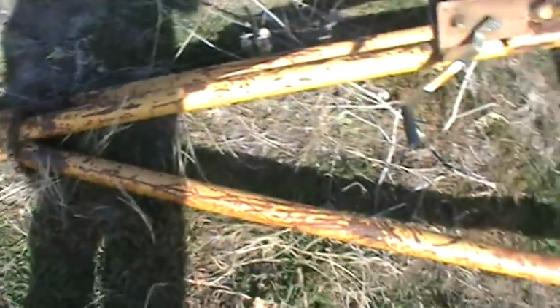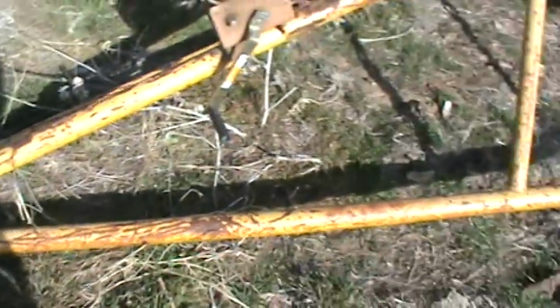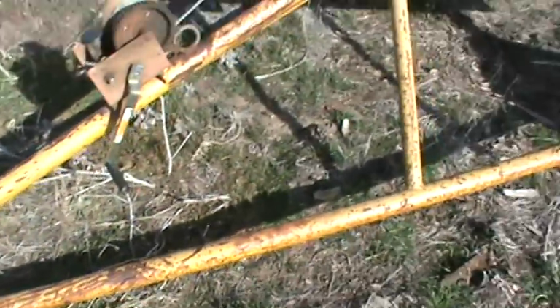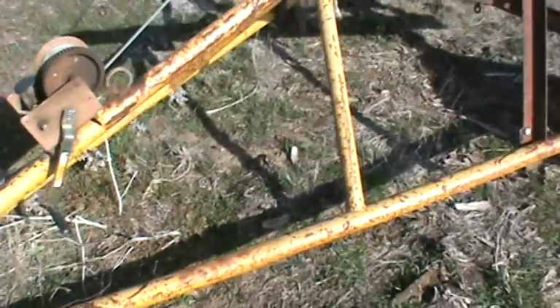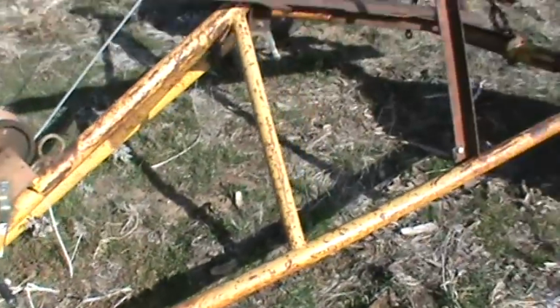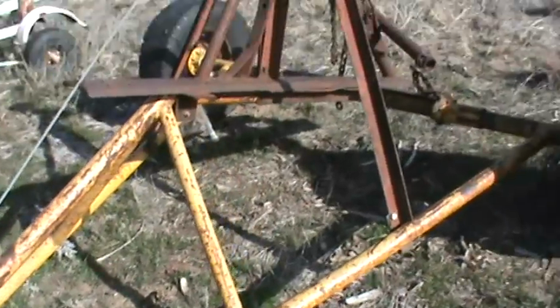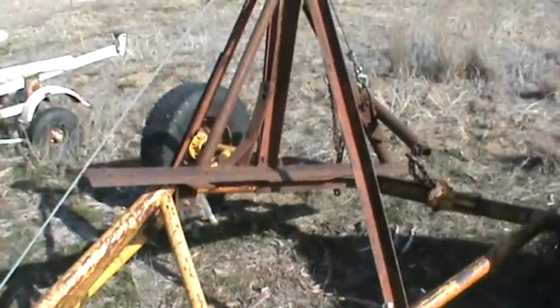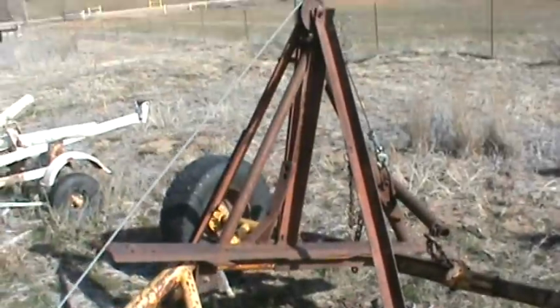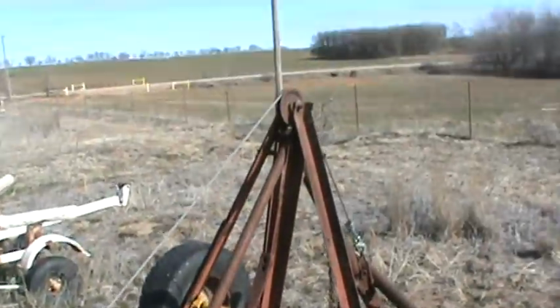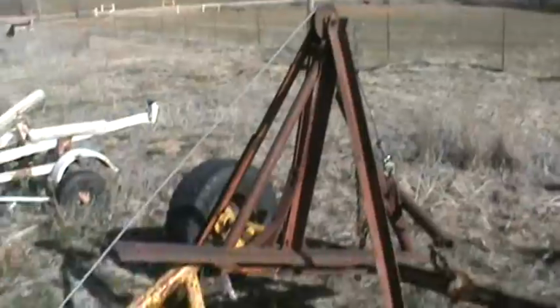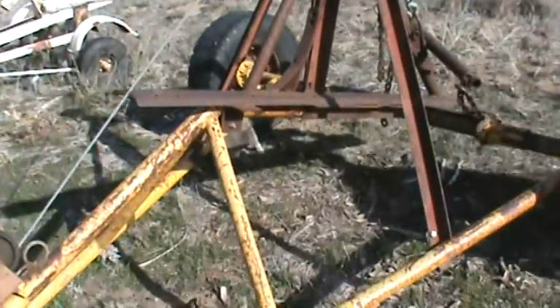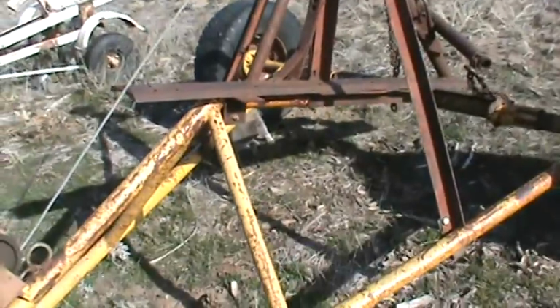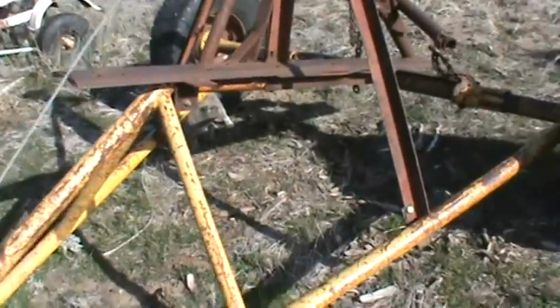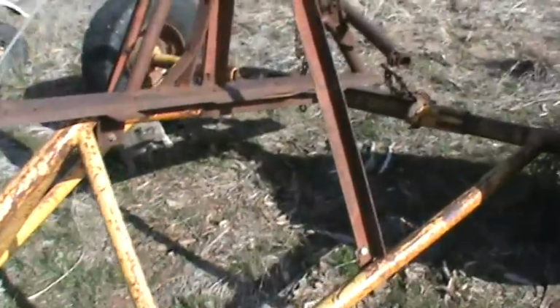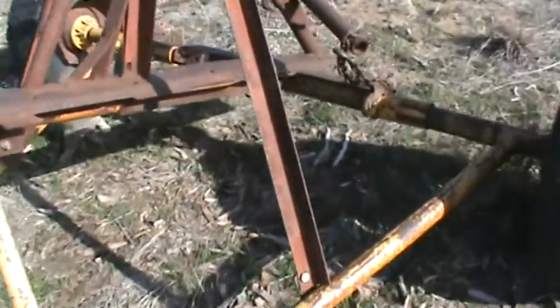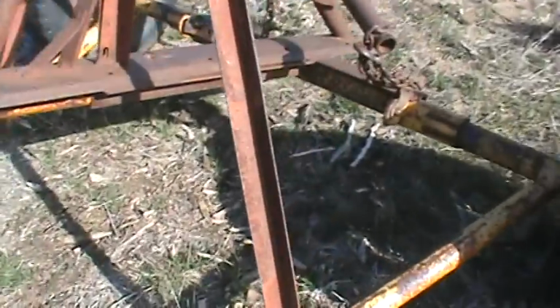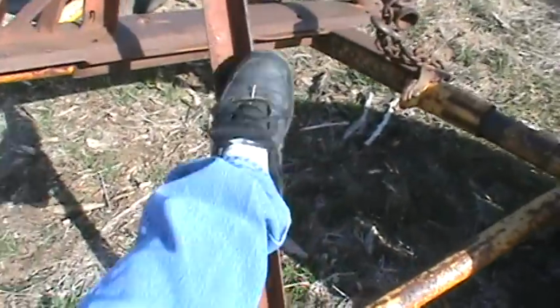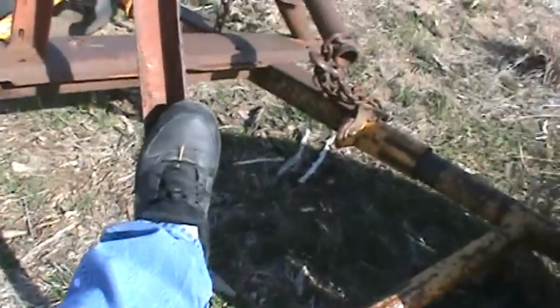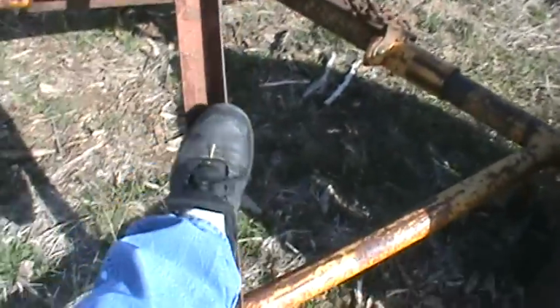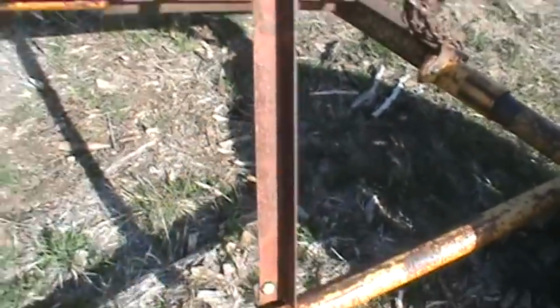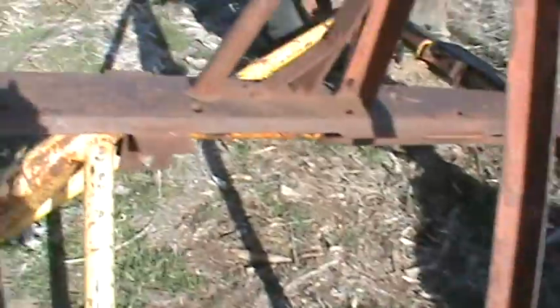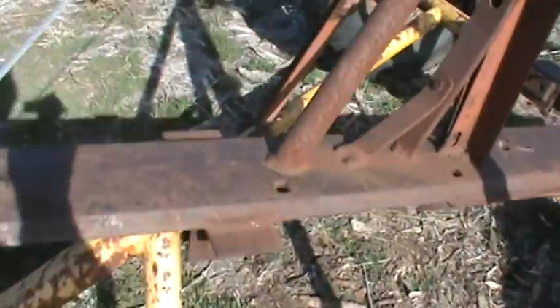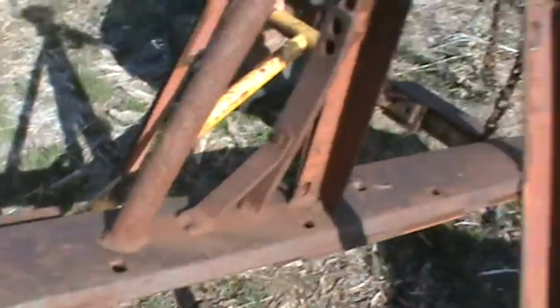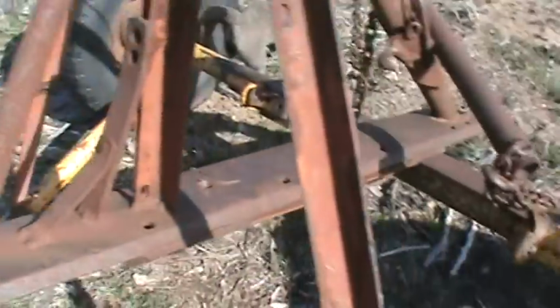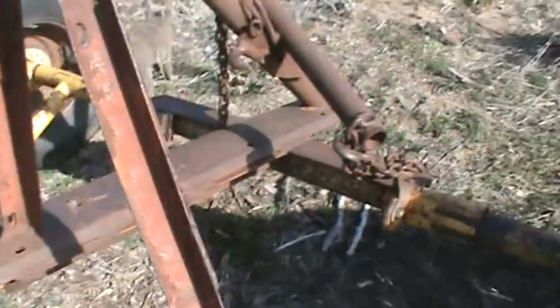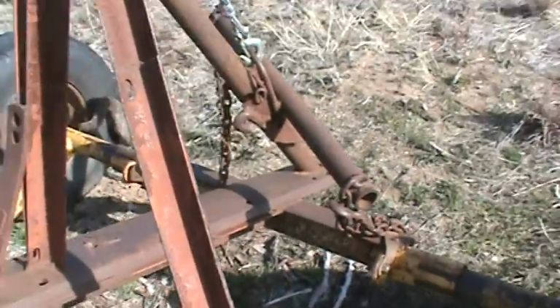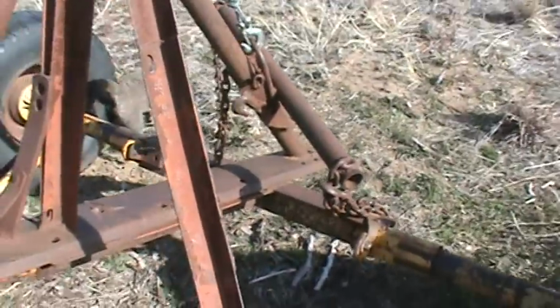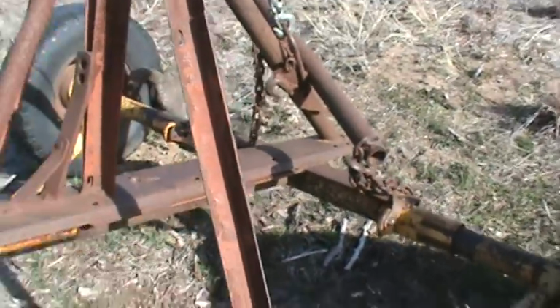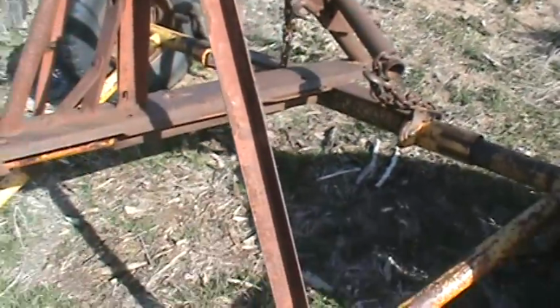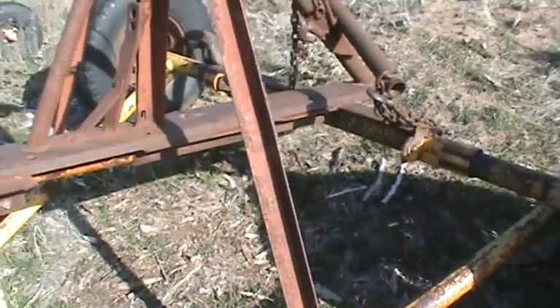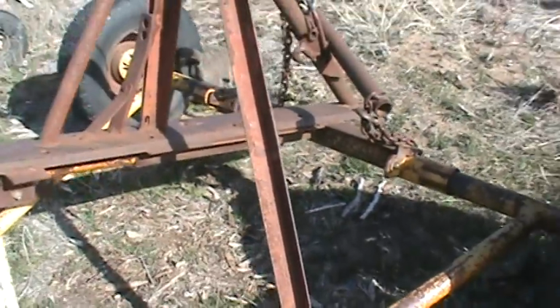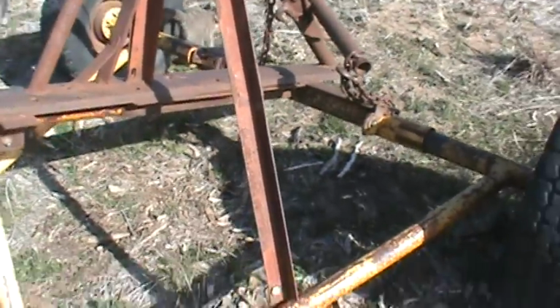Basically it was just a bale hauler that I converted into a car hauler. I left it where I could unbolt this, remove all this, and put my bale forks back on it to be a bale hauler again.